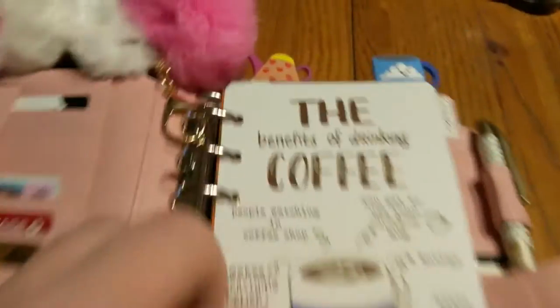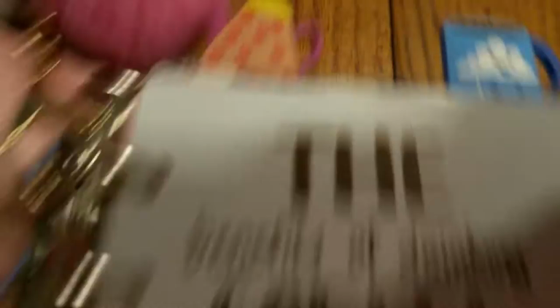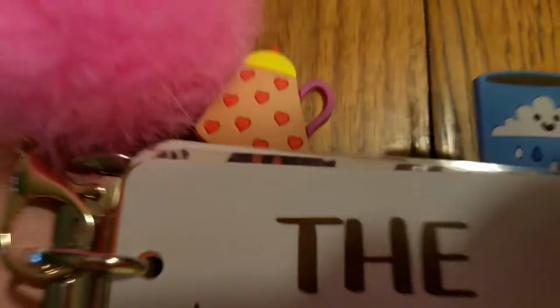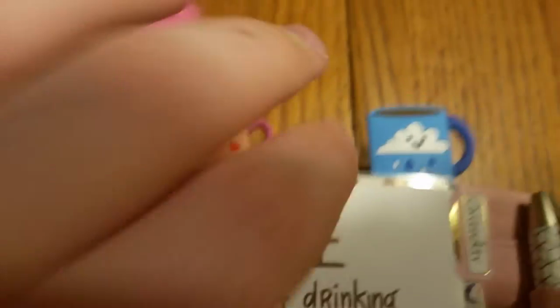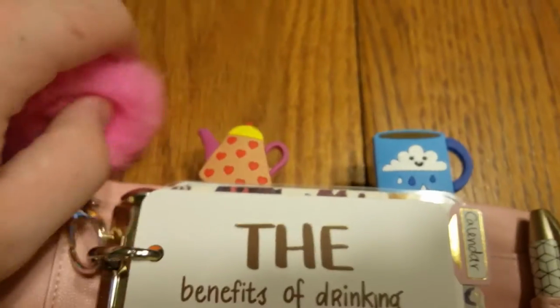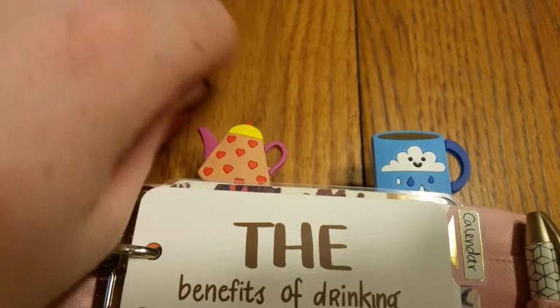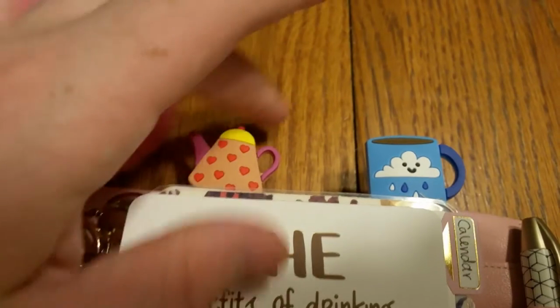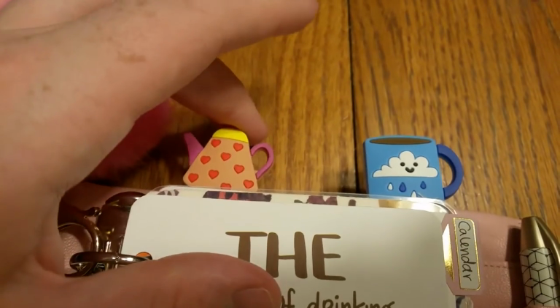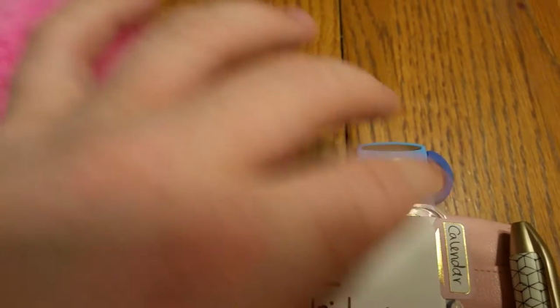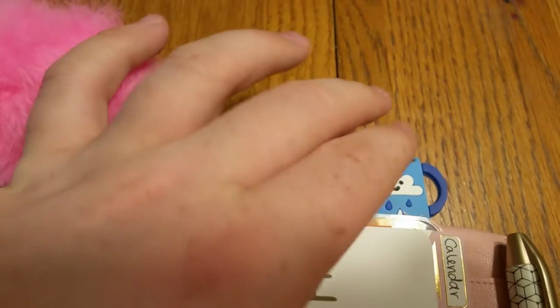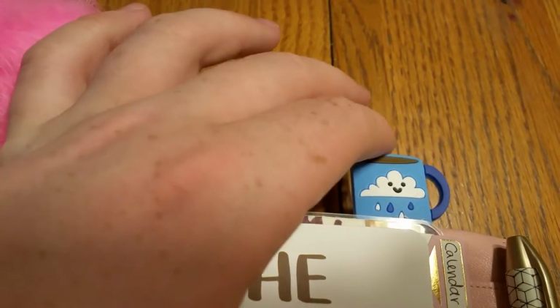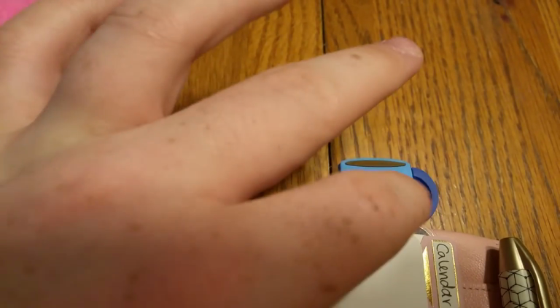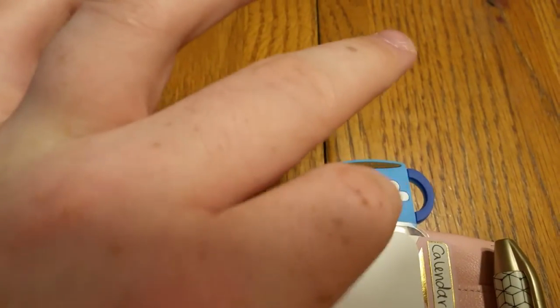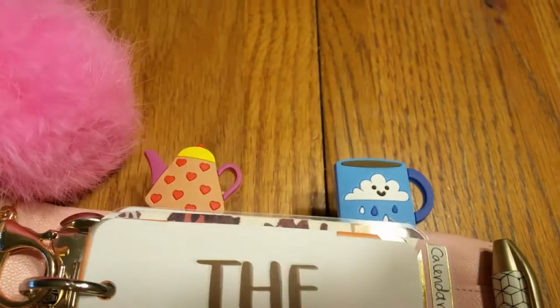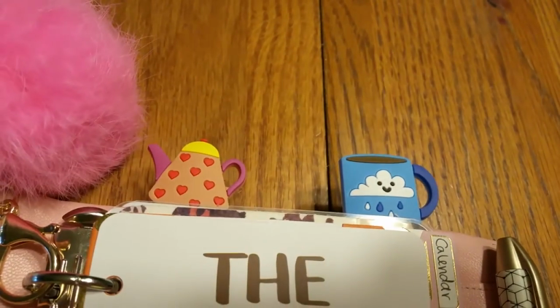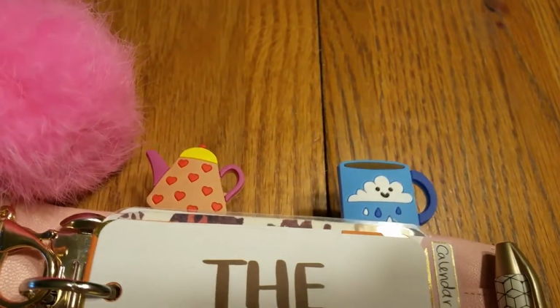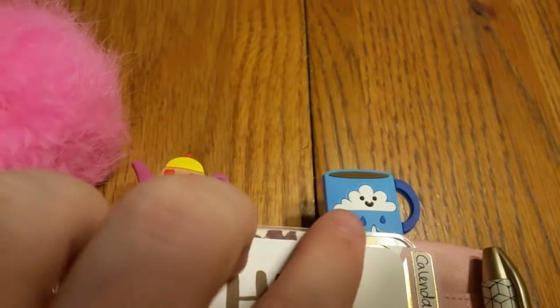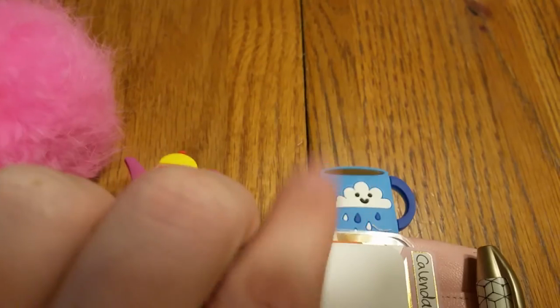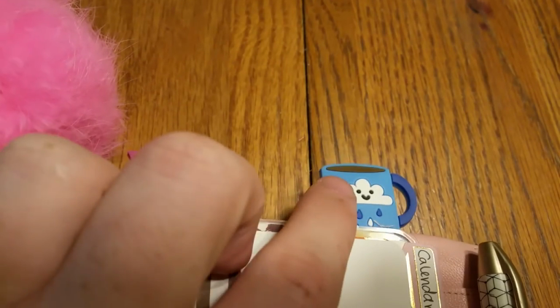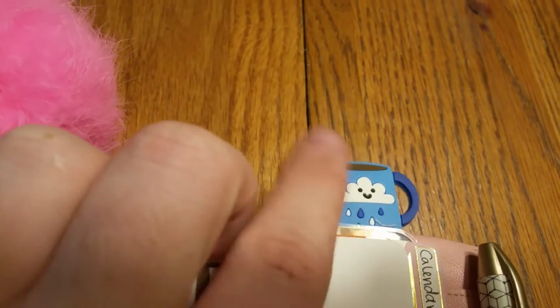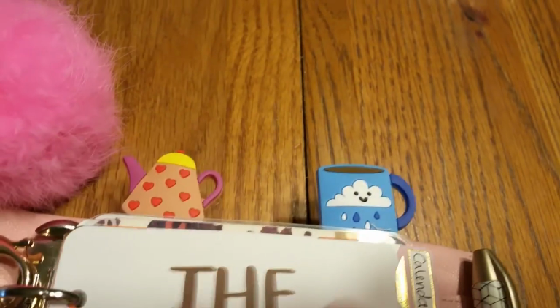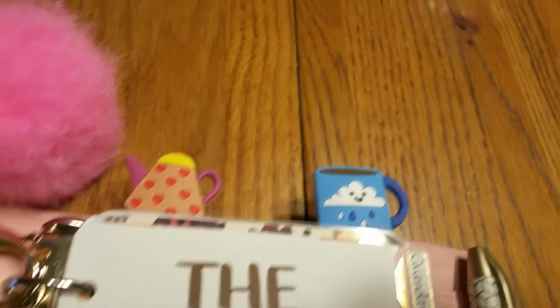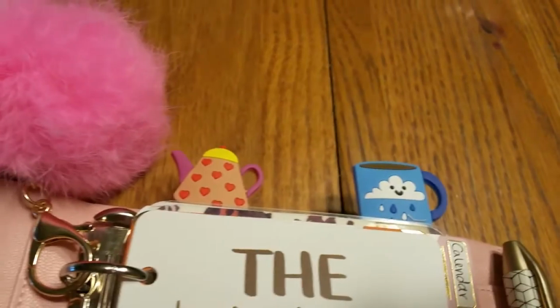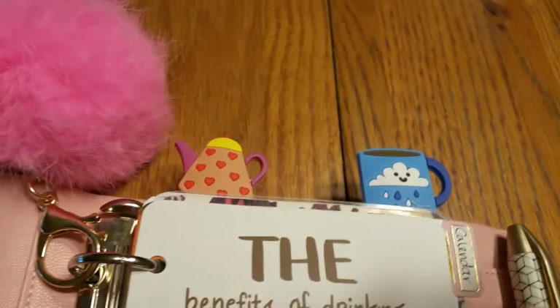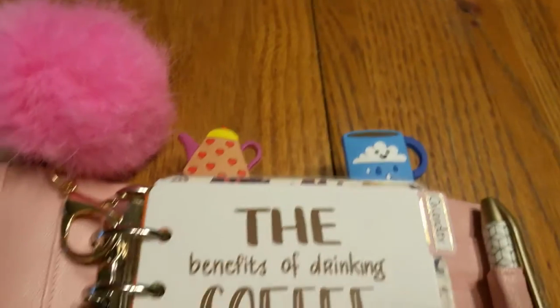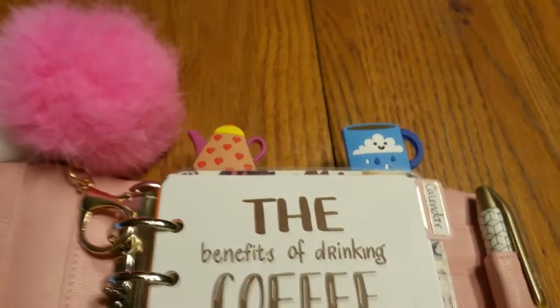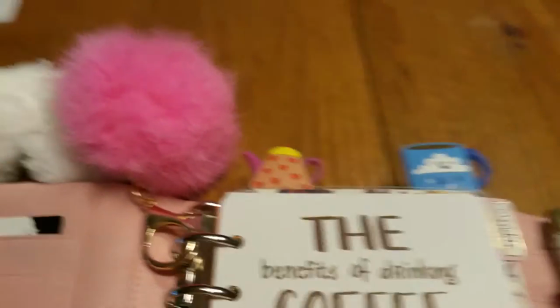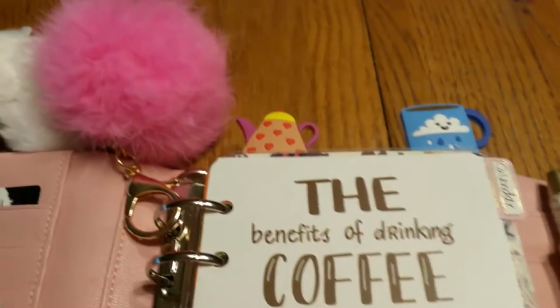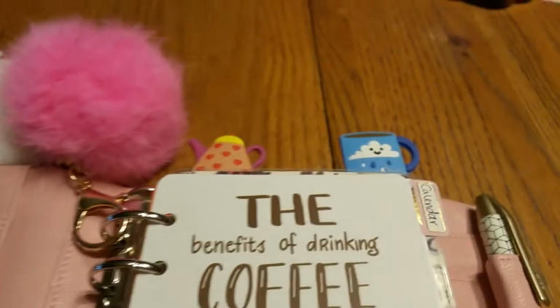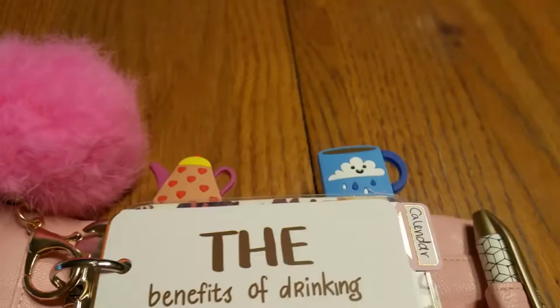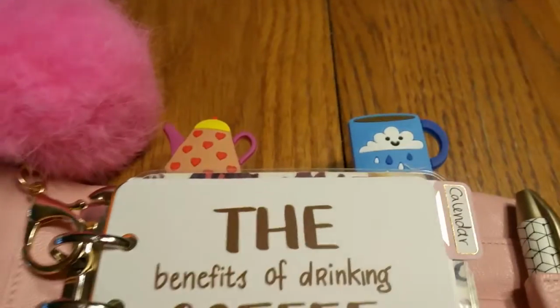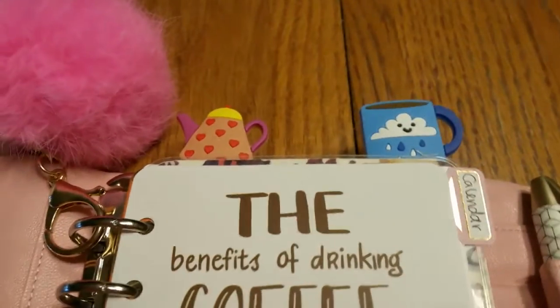Up top the planner clips — I've got this little tea kettle and this little coffee mug with the thunderstorm happening. I guess it's just rain but I'm imagining a thunderstorm since I love thunderstorms. Those are both from the Happy Scrappy kit as well.